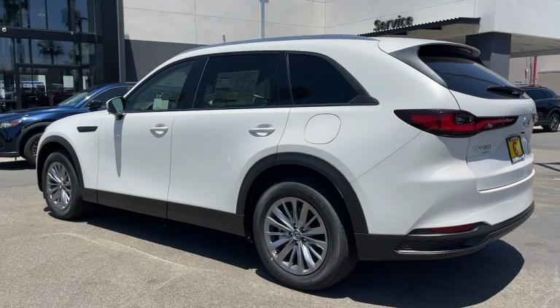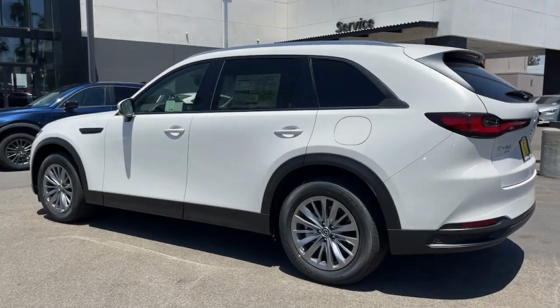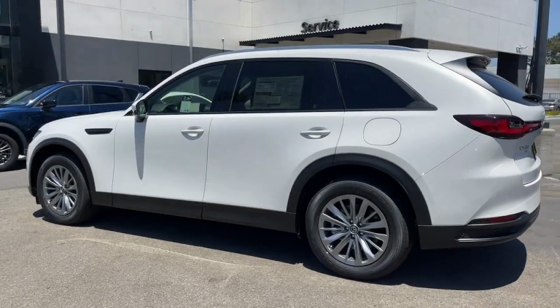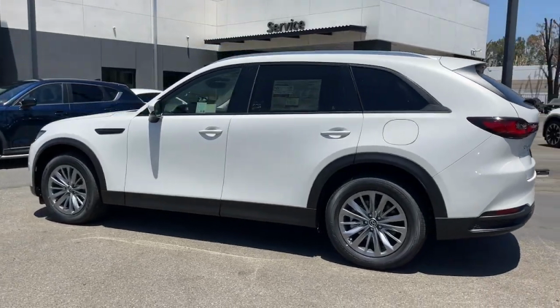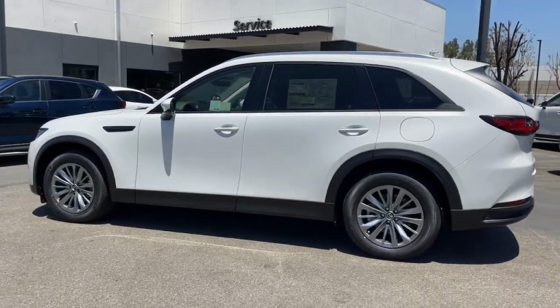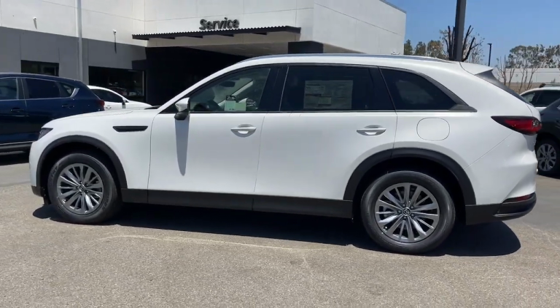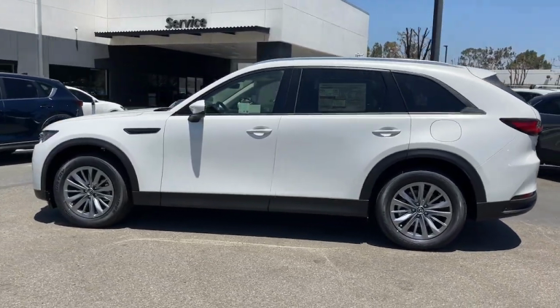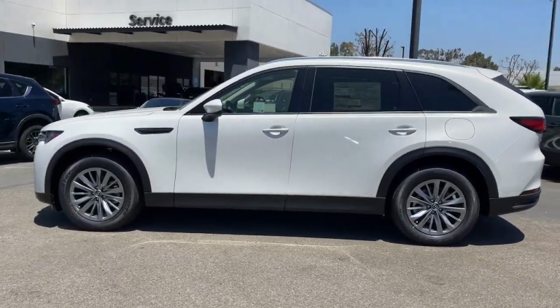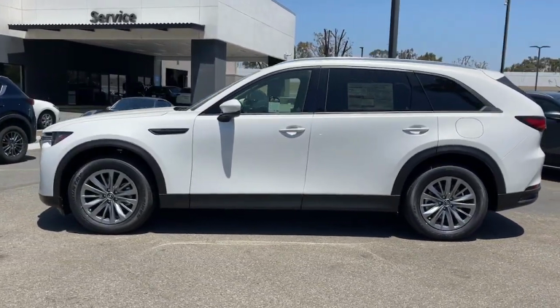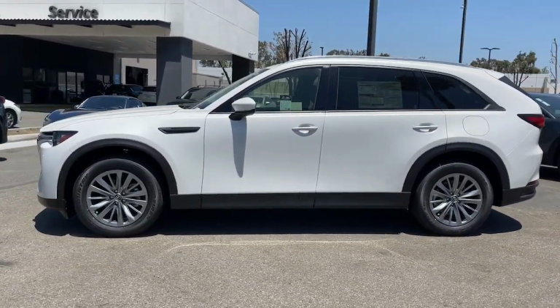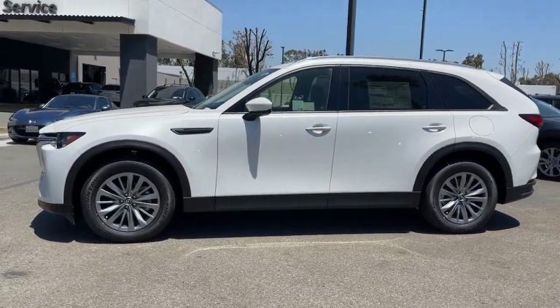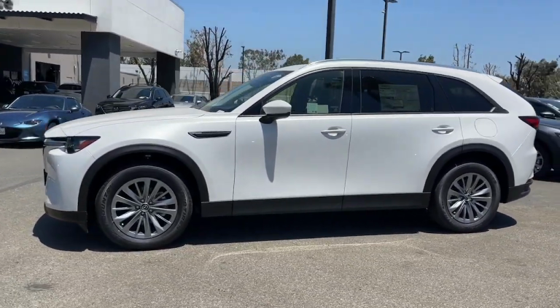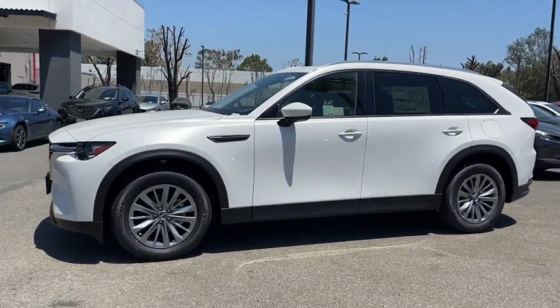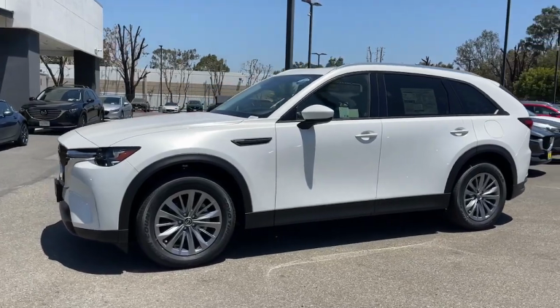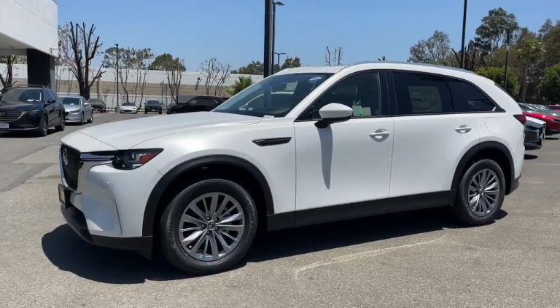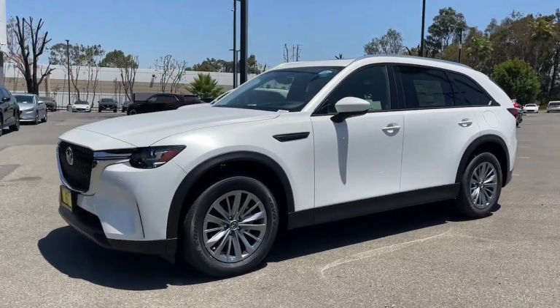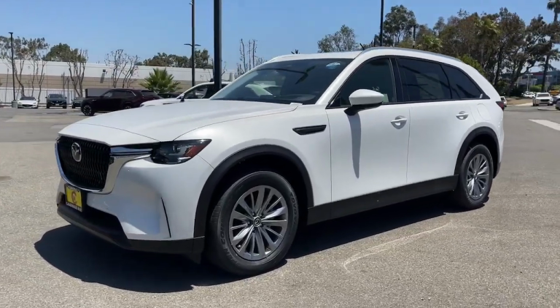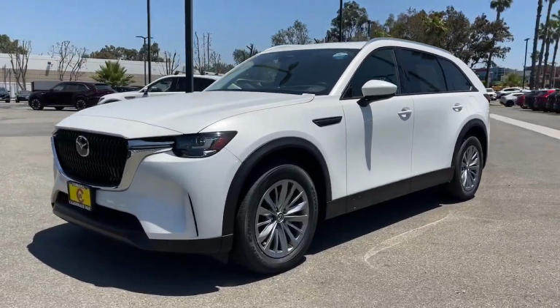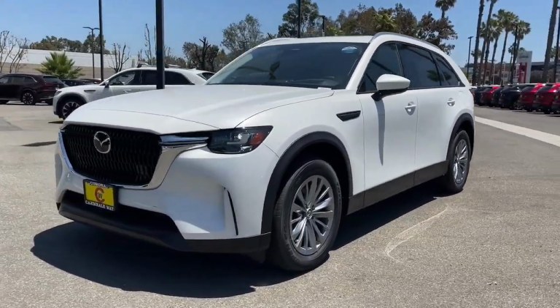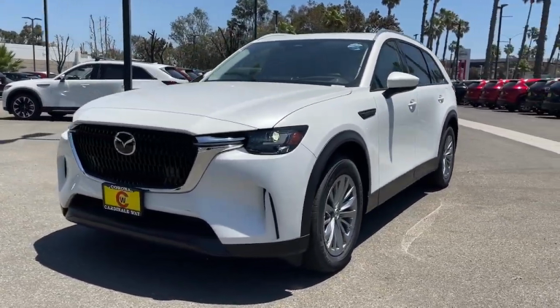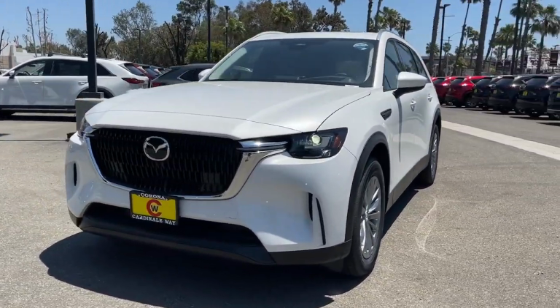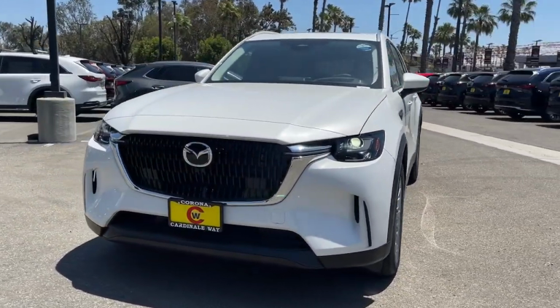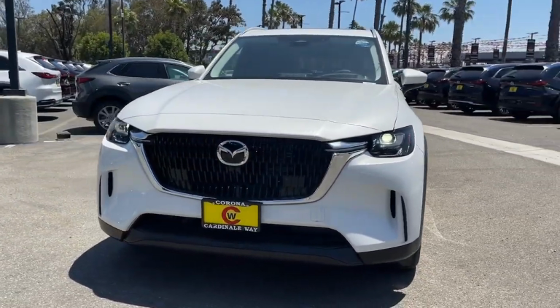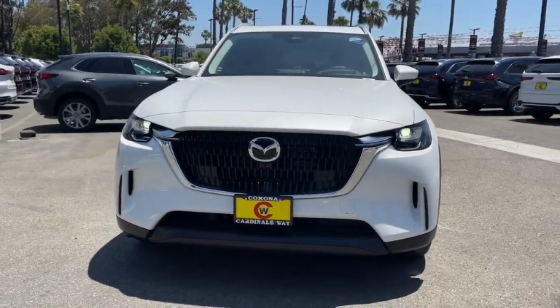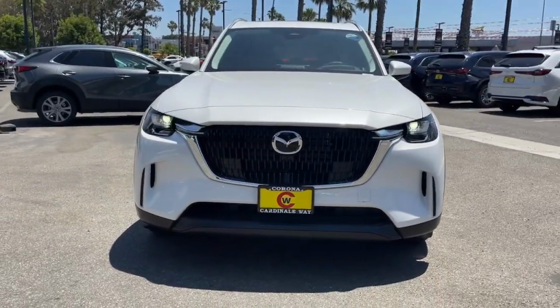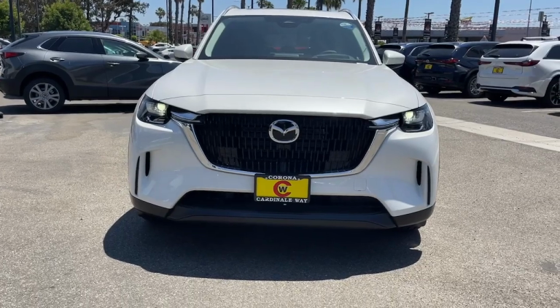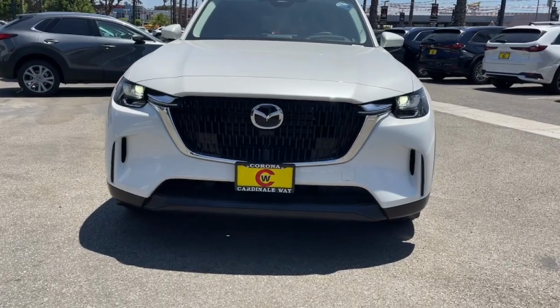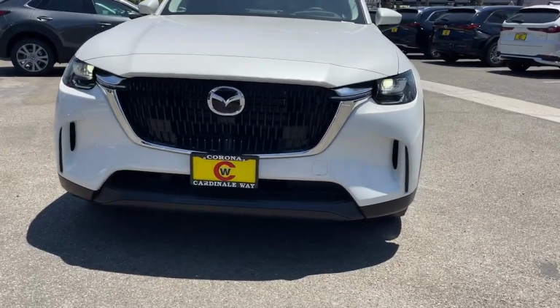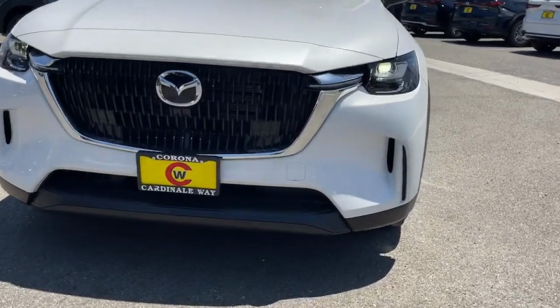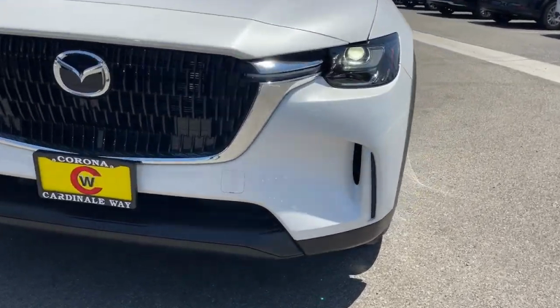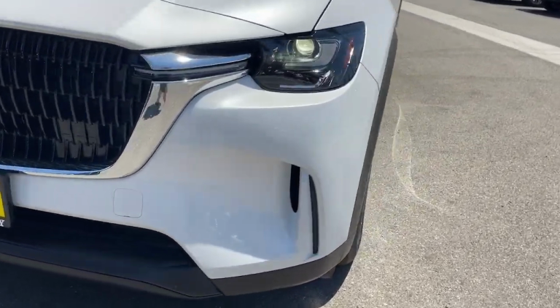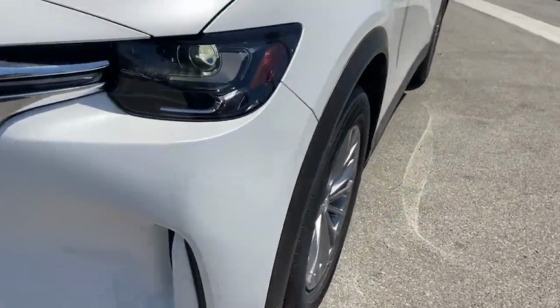Apple CarPlay and or Android Auto, Head Up Display, Panoramic Roof, Keyless Entry, Moon Roof, Heated Driver Seat, Power Lift Gate, Heated Mirrors, Power Passenger Seat, Backup Camera.